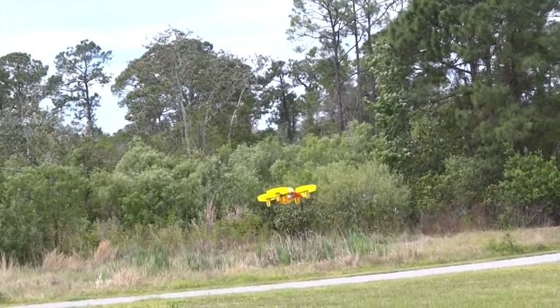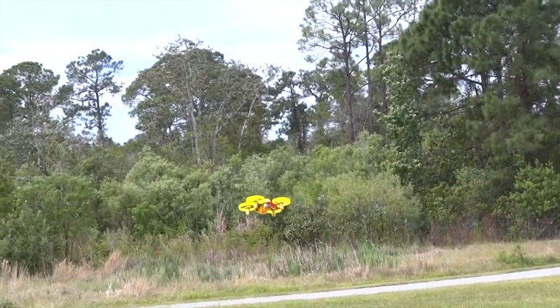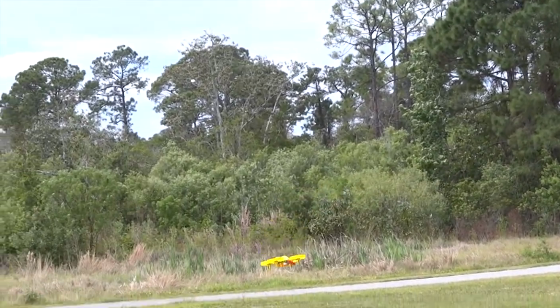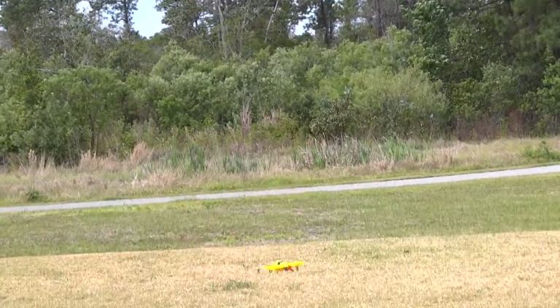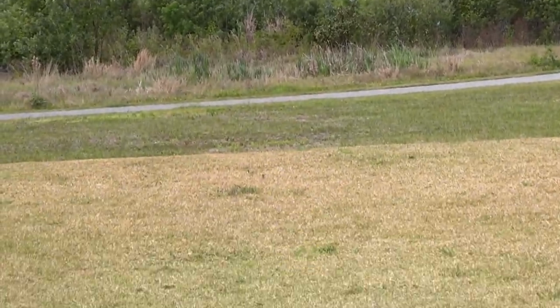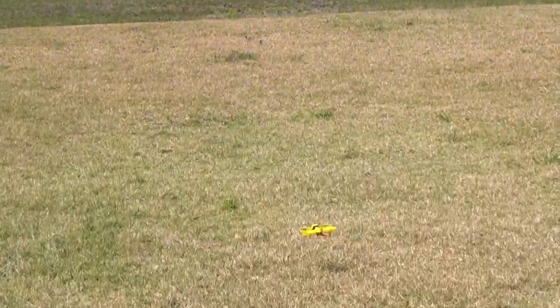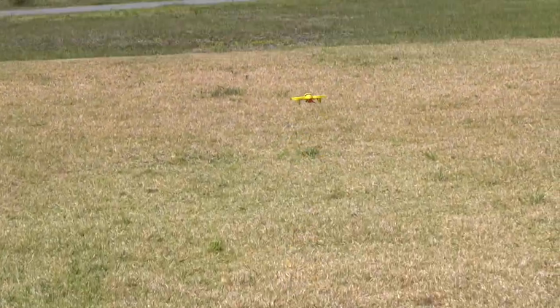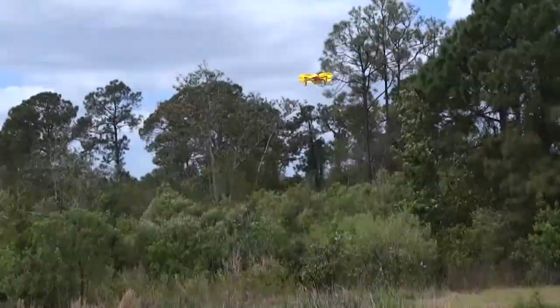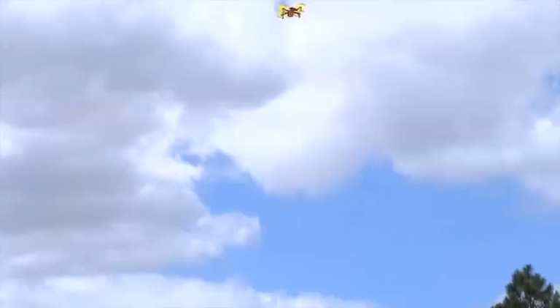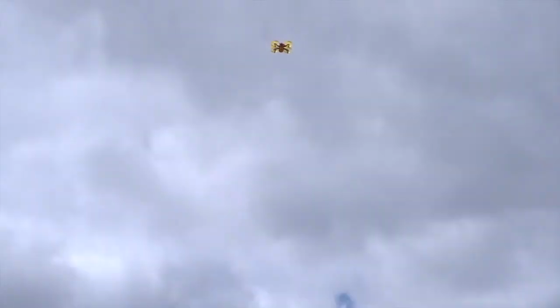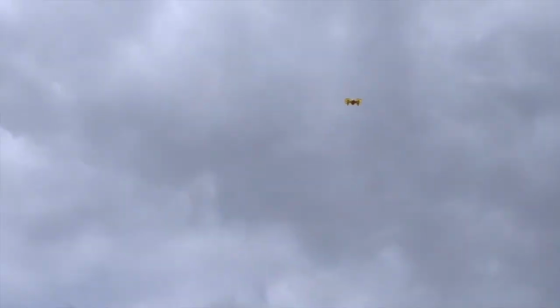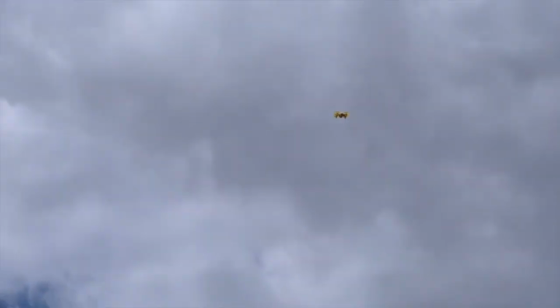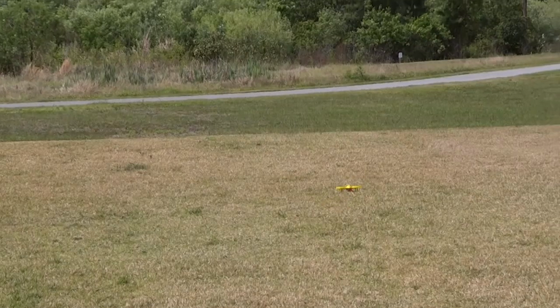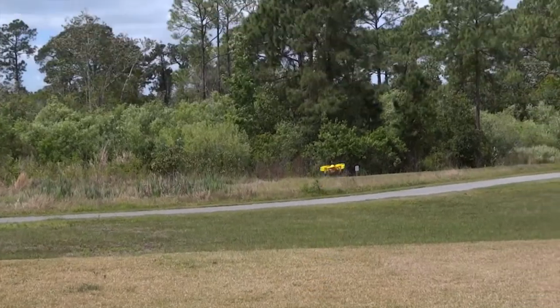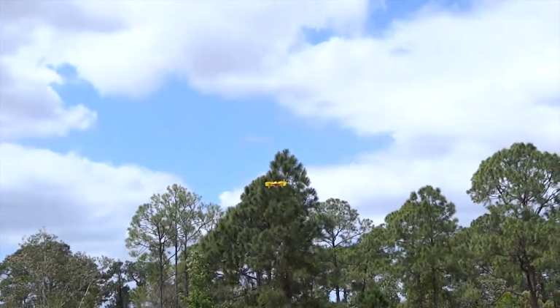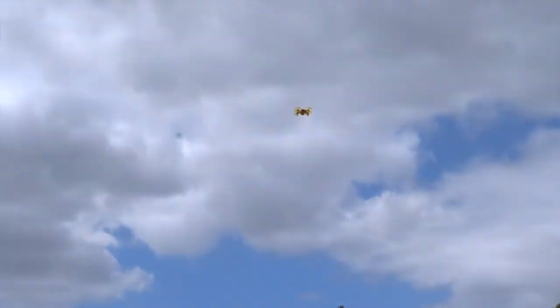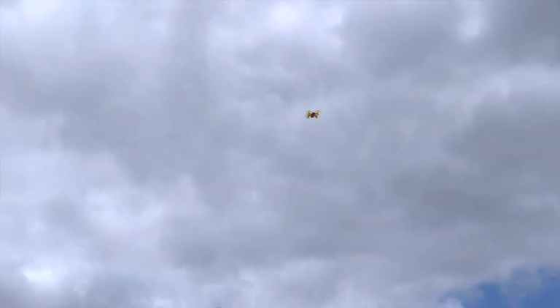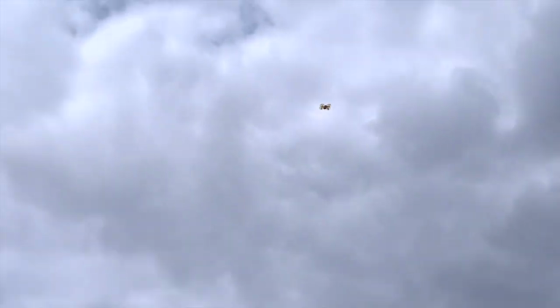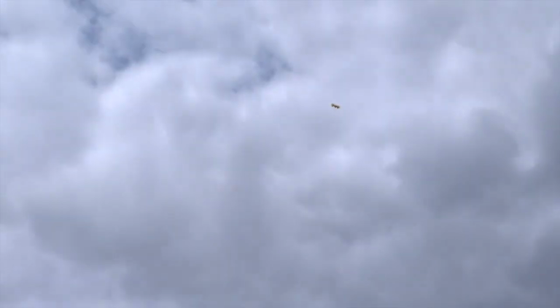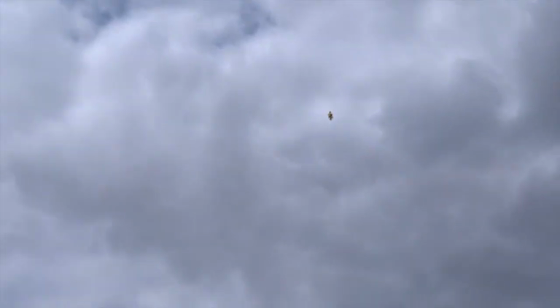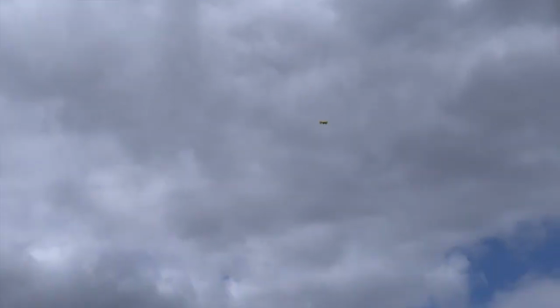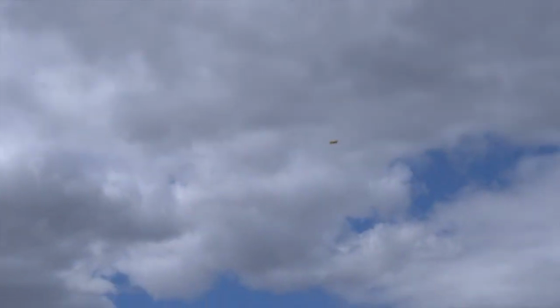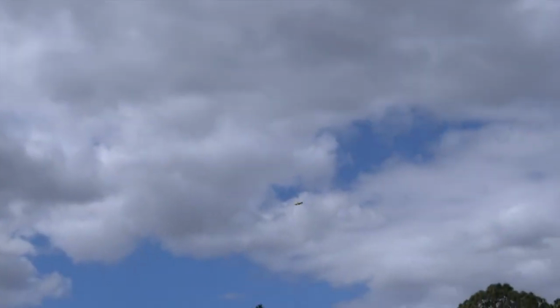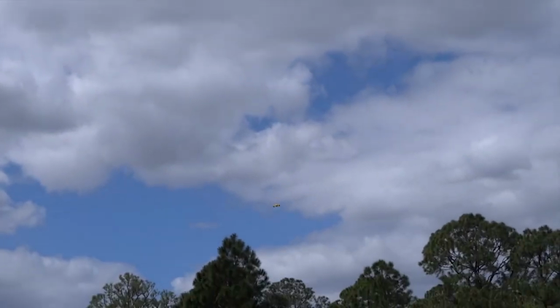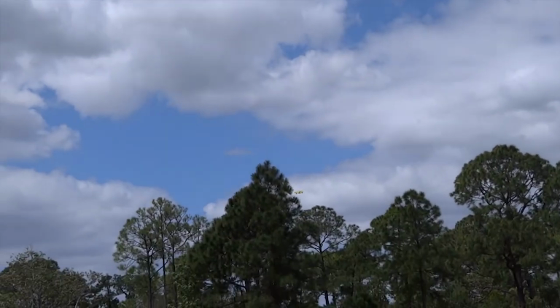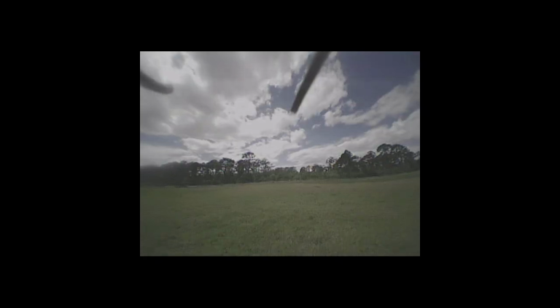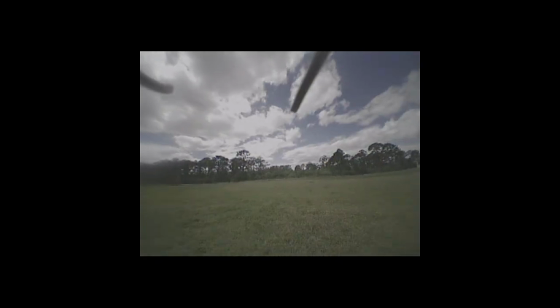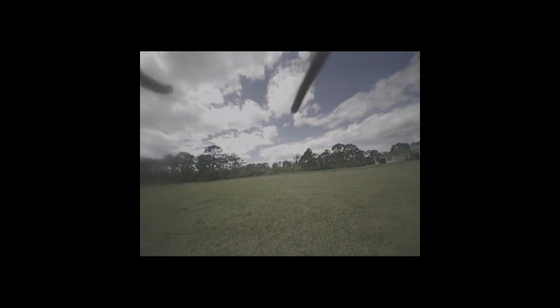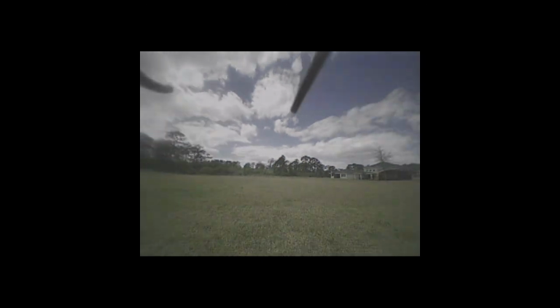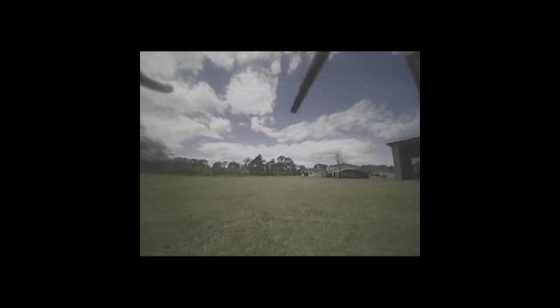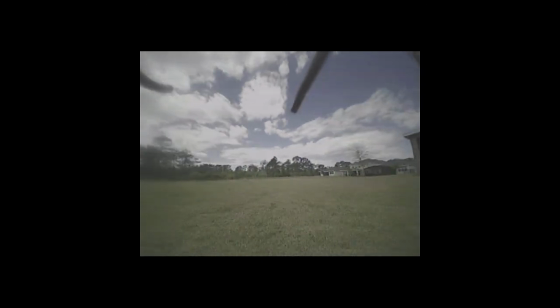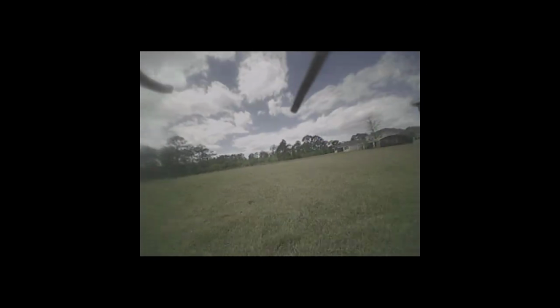It shoots right up from the ground. Super fast.